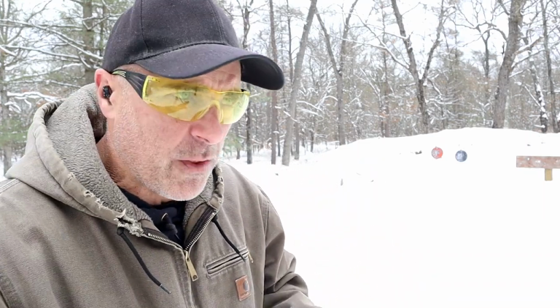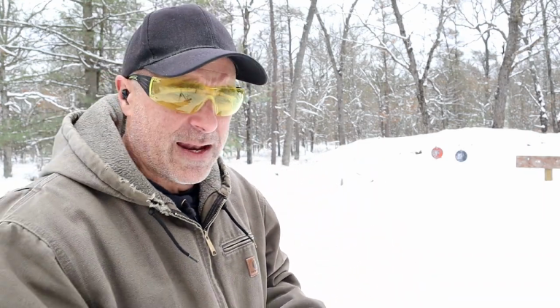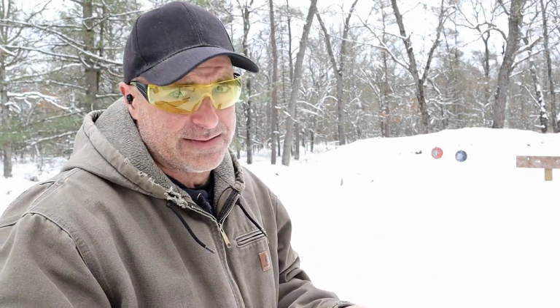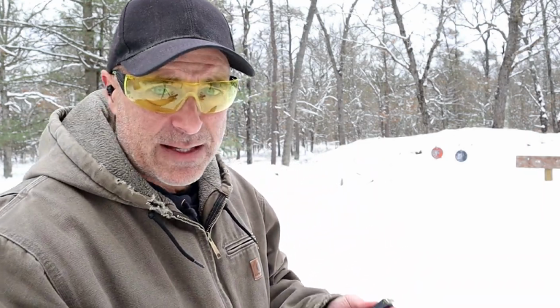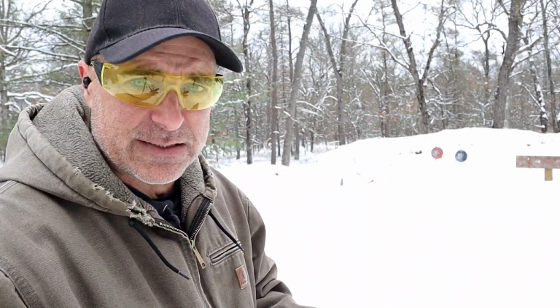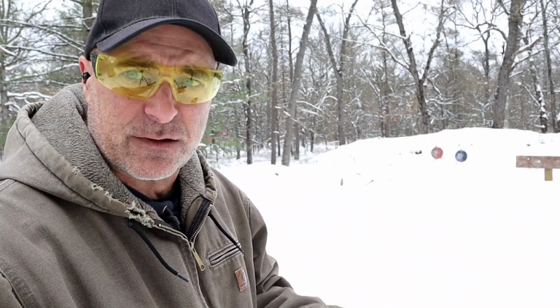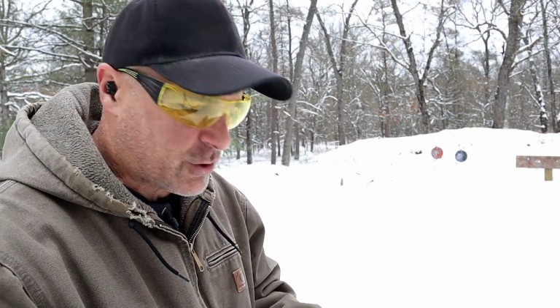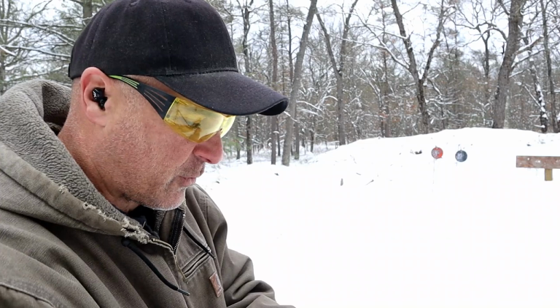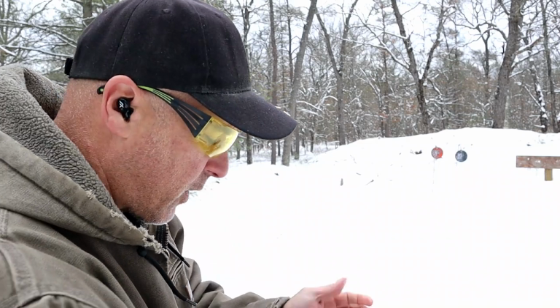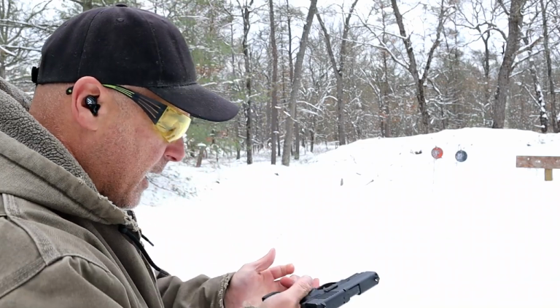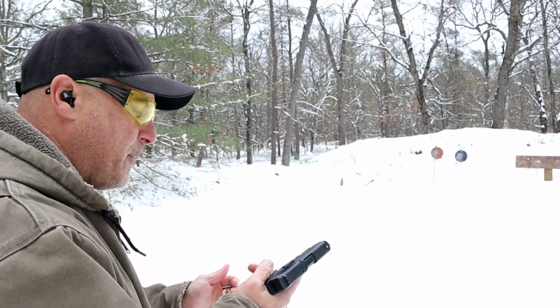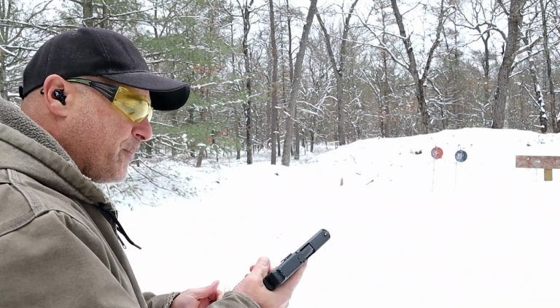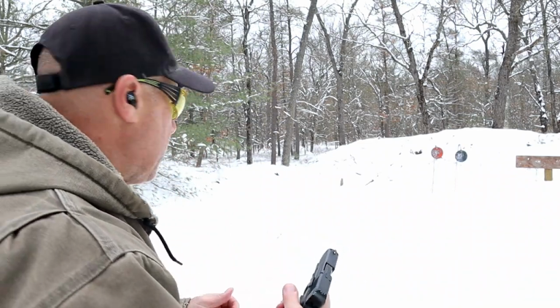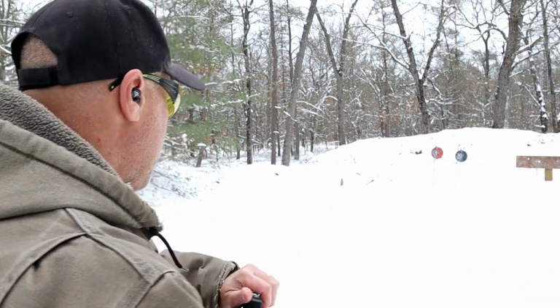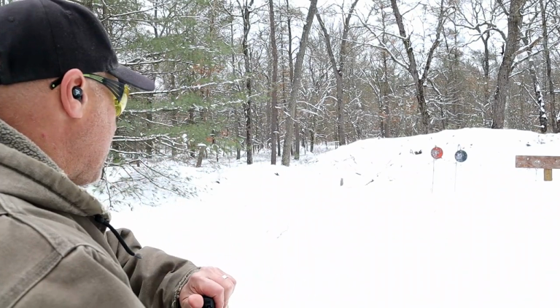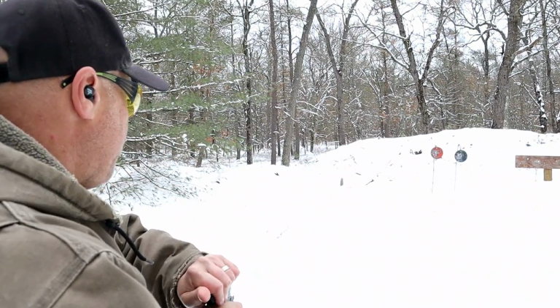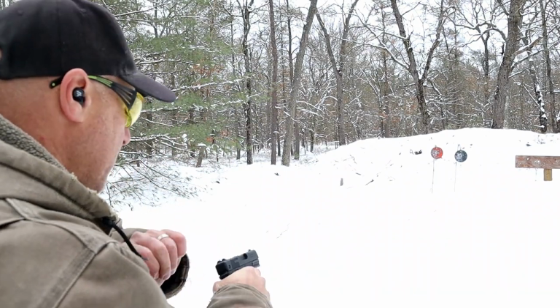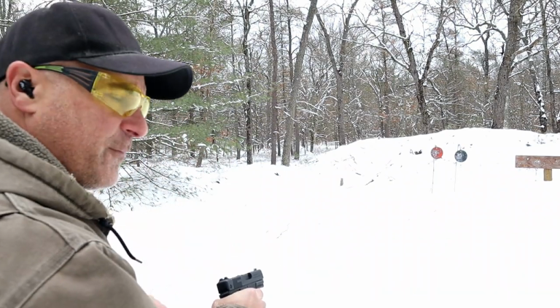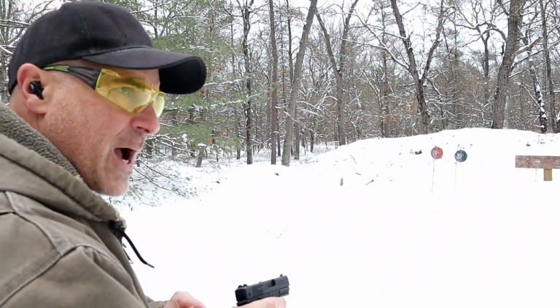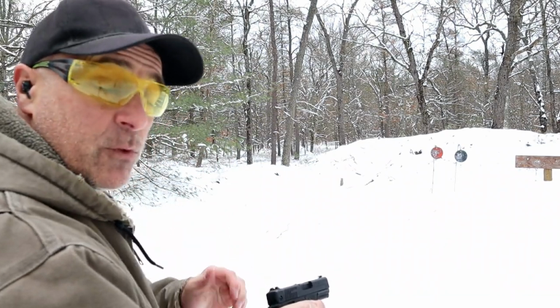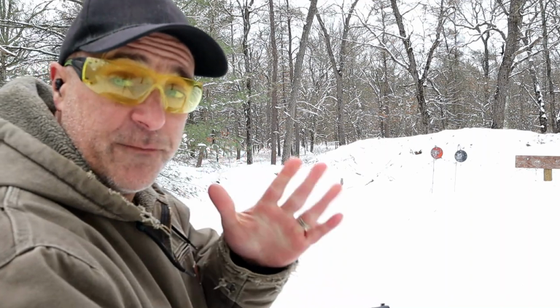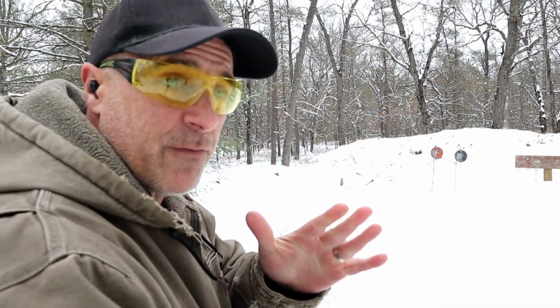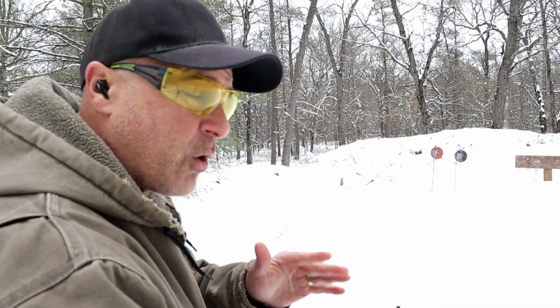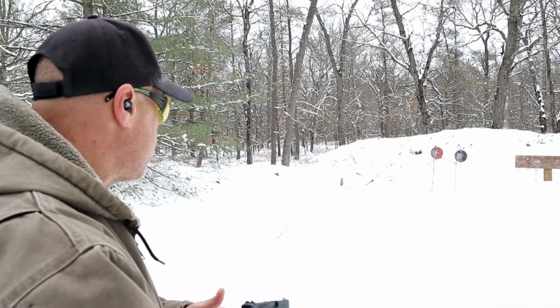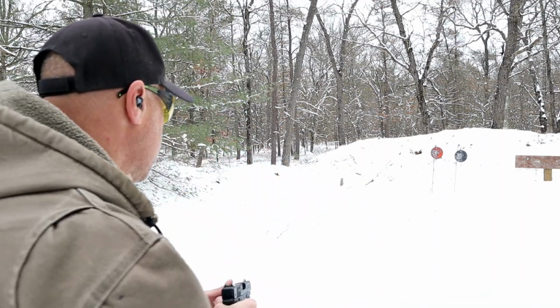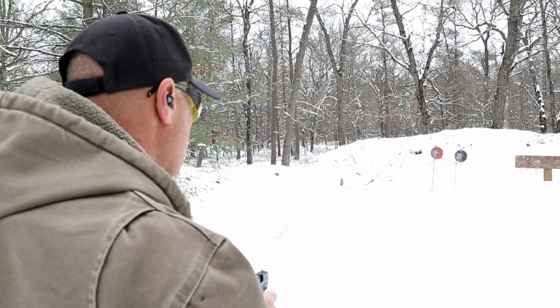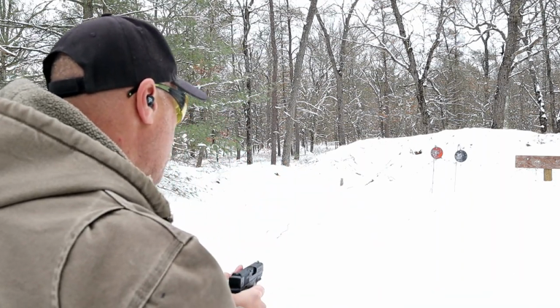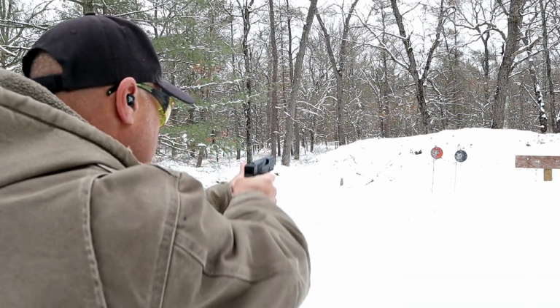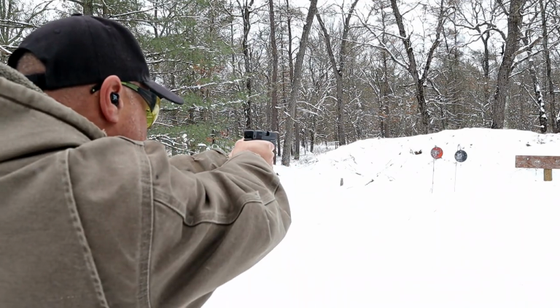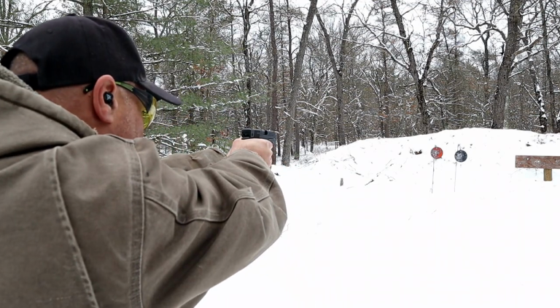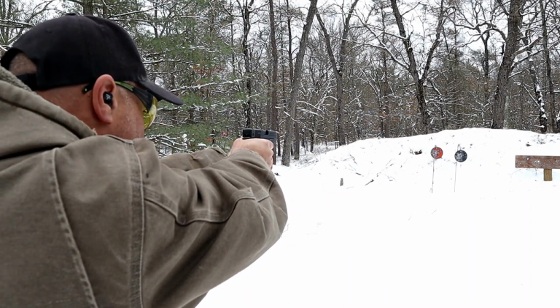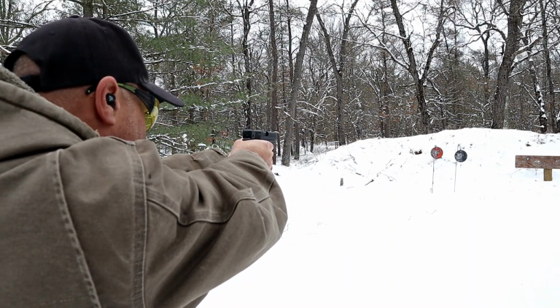It does have a loaded chamber indicator bar, ambi mag release, and a very short trigger. The one thing to note is it has a magazine disconnect, which I'll show you in a bit. It weighs 25 and a quarter ounces loaded with nine rounds — let's see how it does.